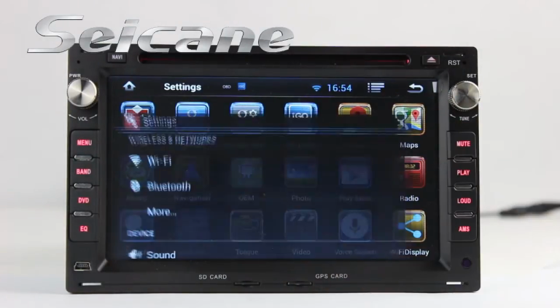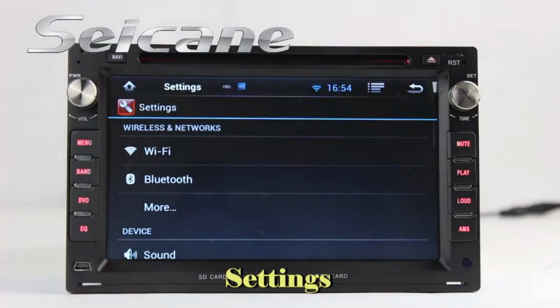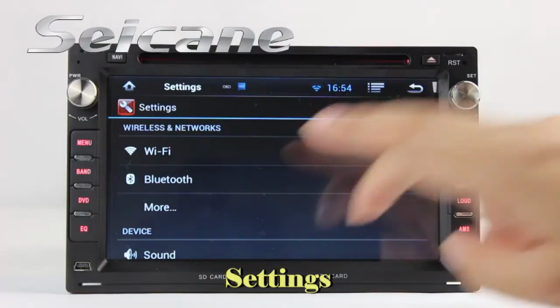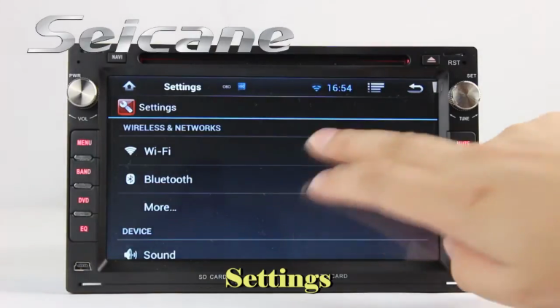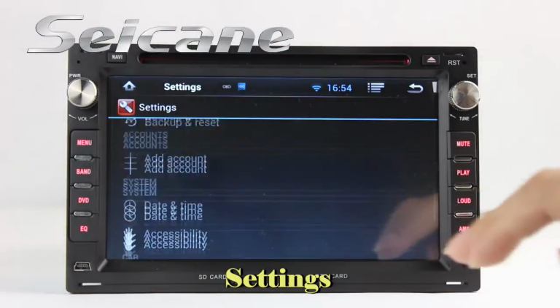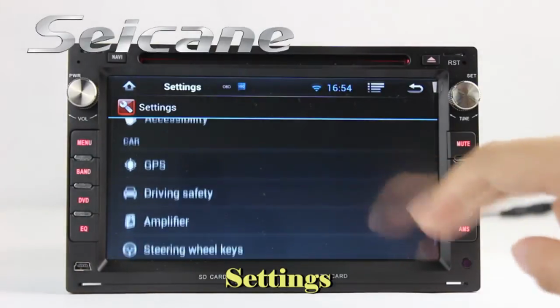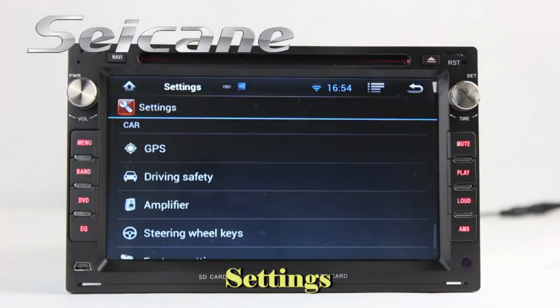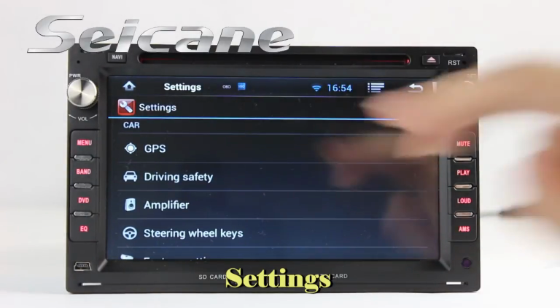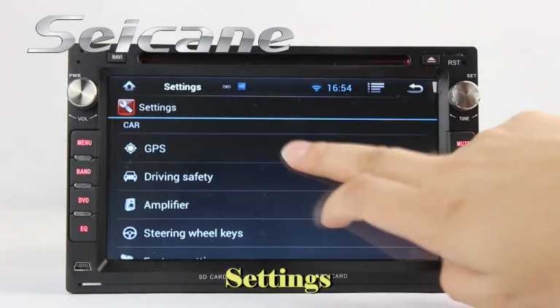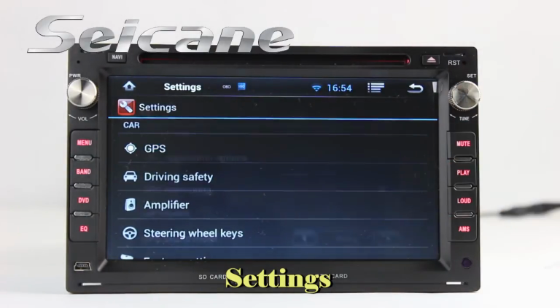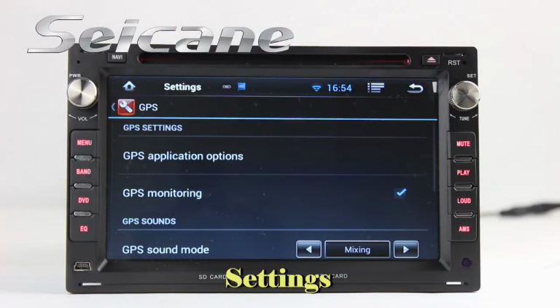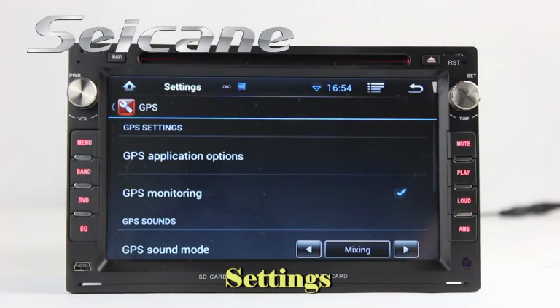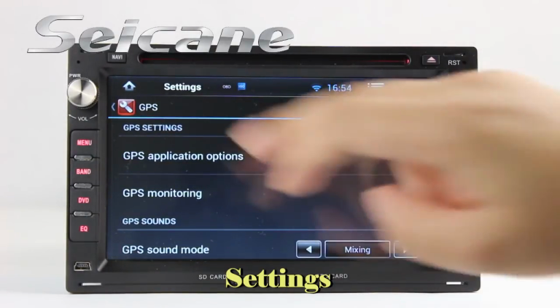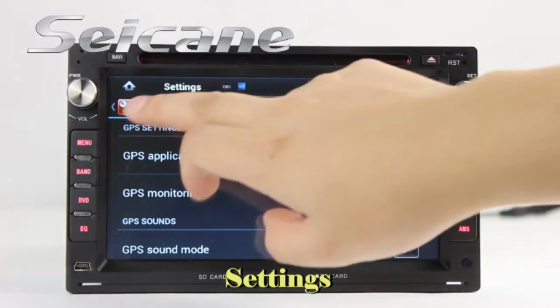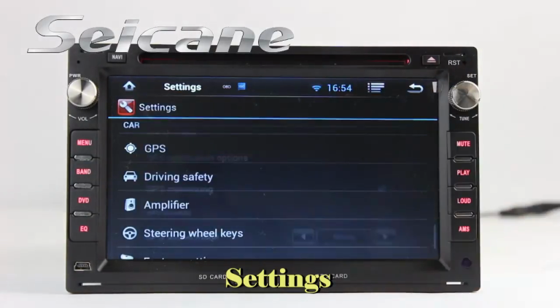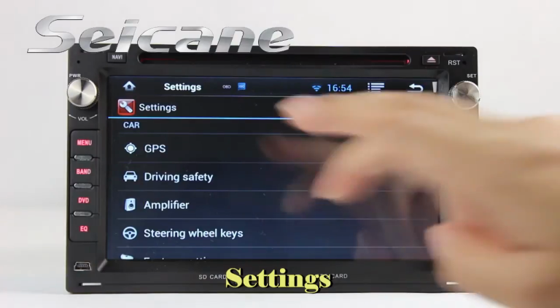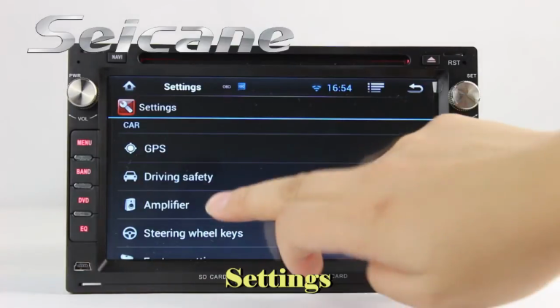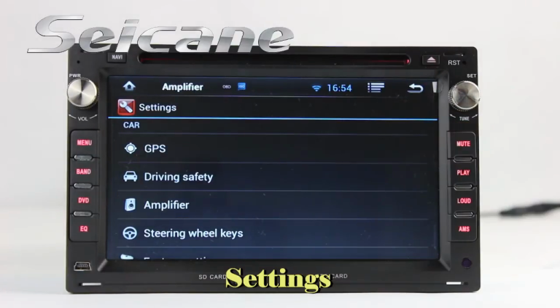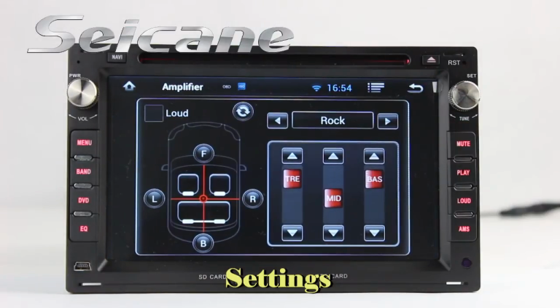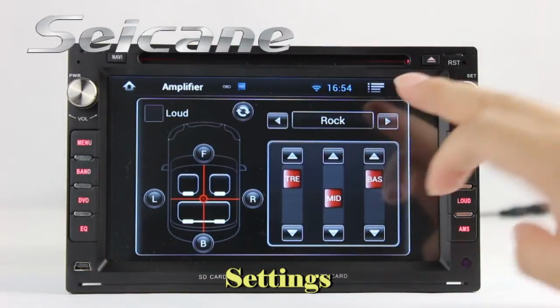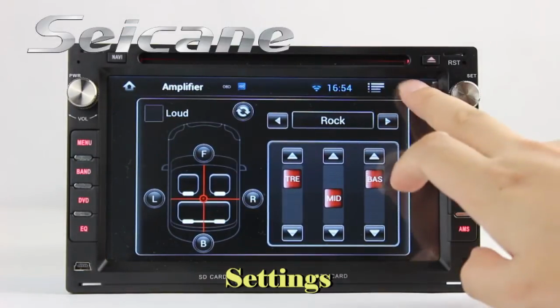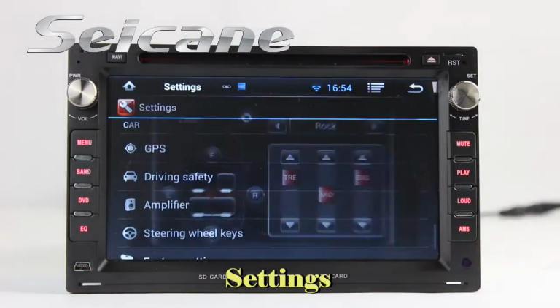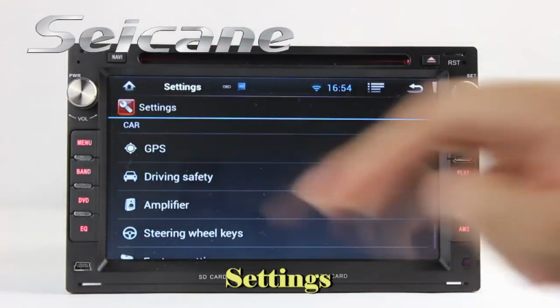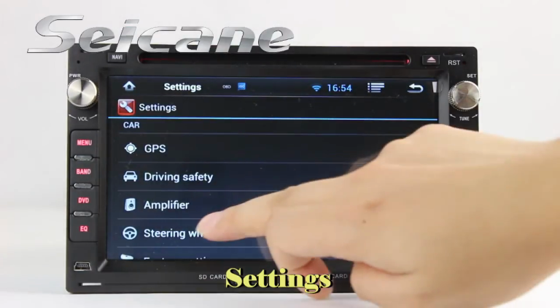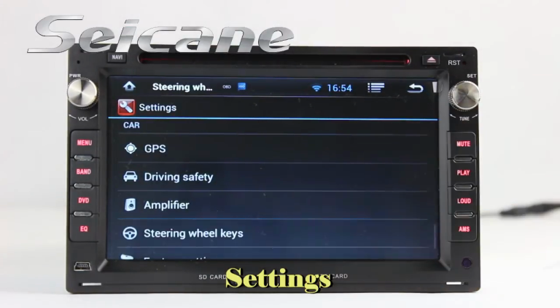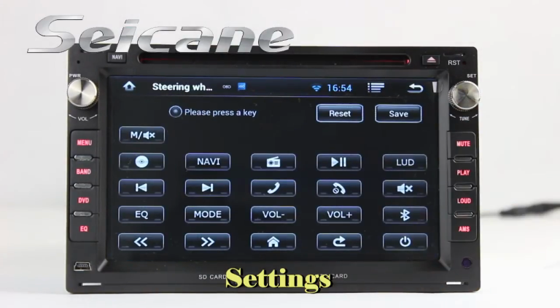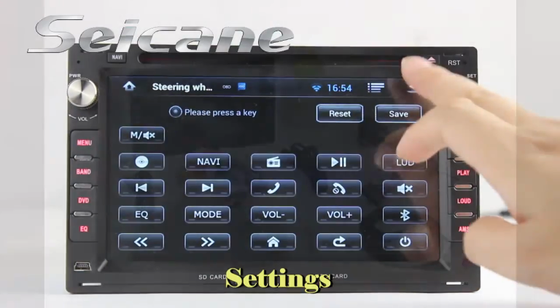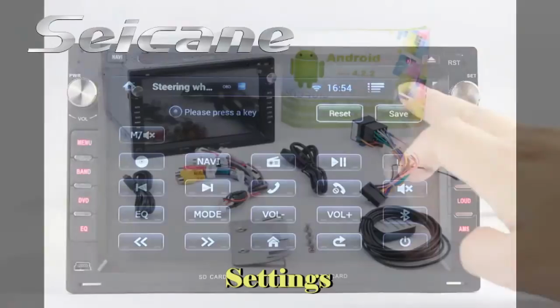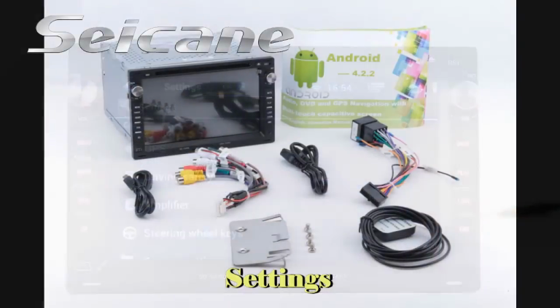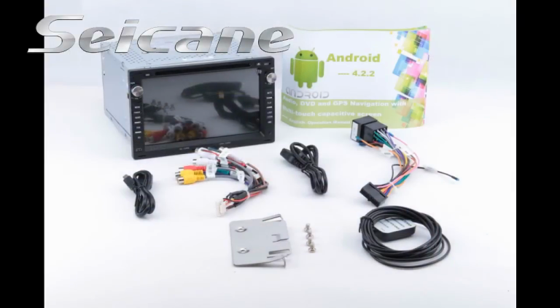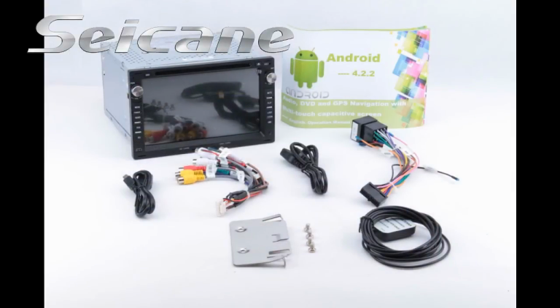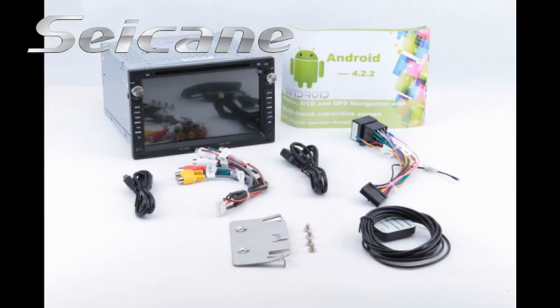In the settings interface, you can configure options for the GPS system, EQ values, steering wheel control buttons, and more.